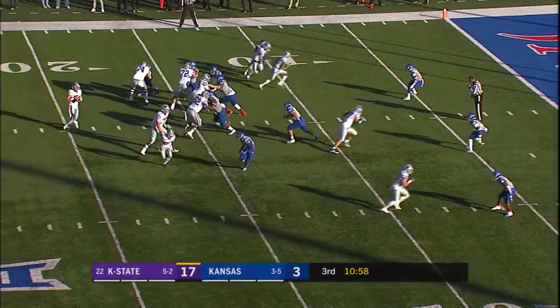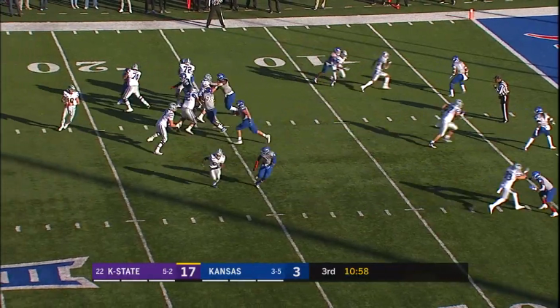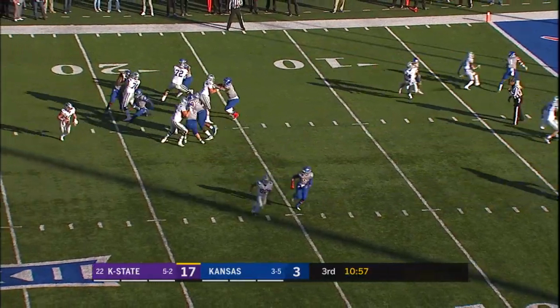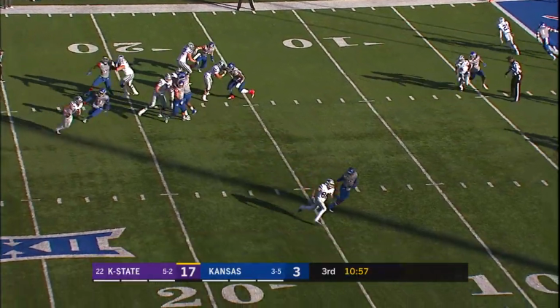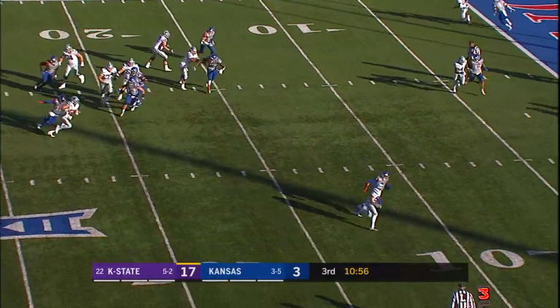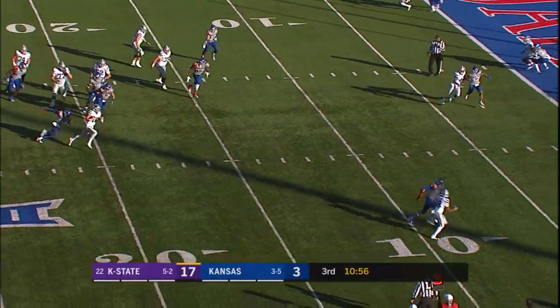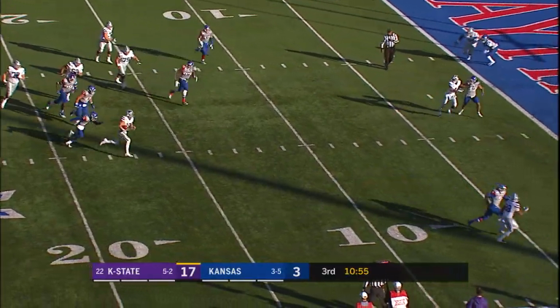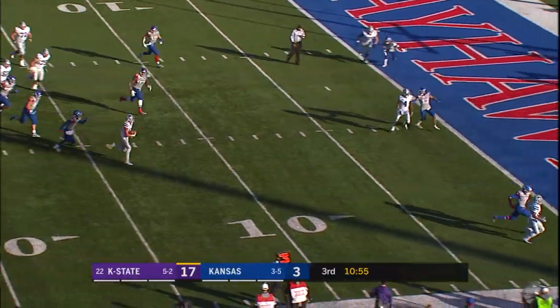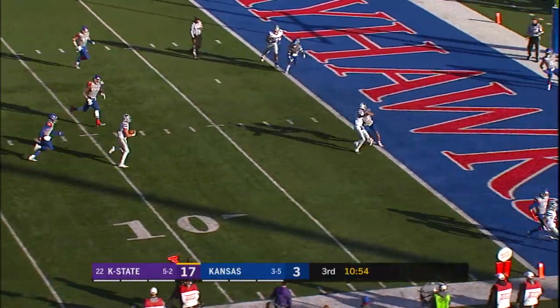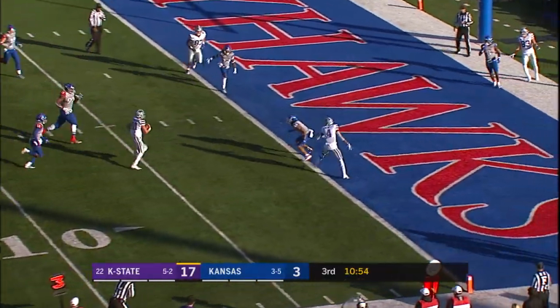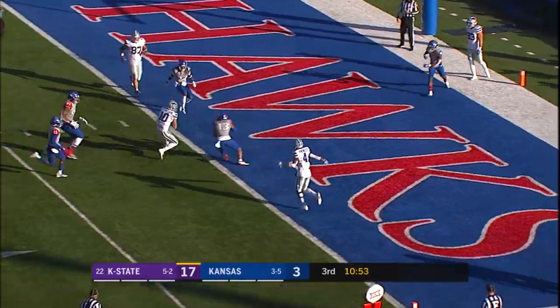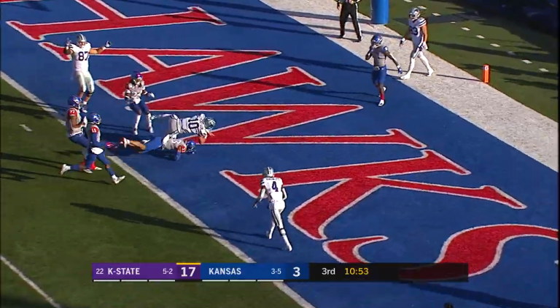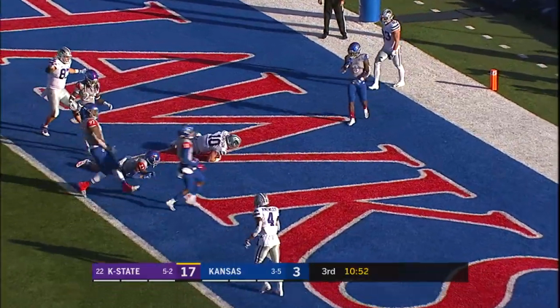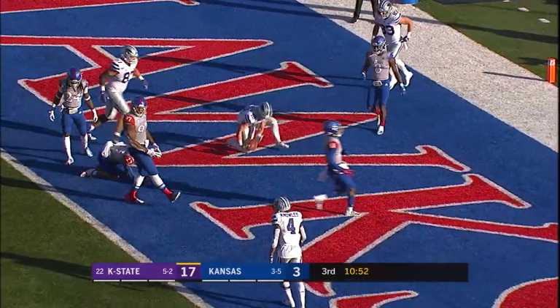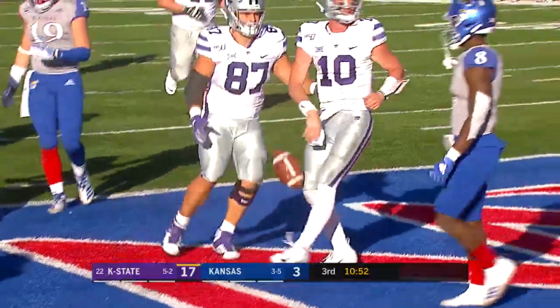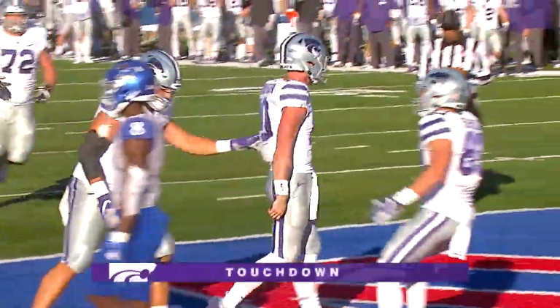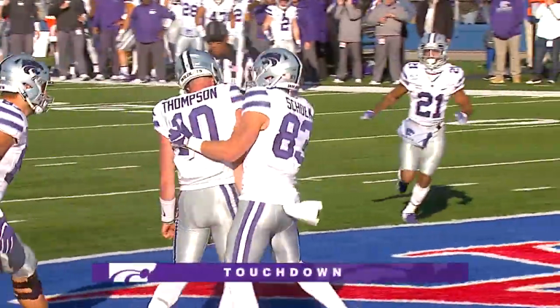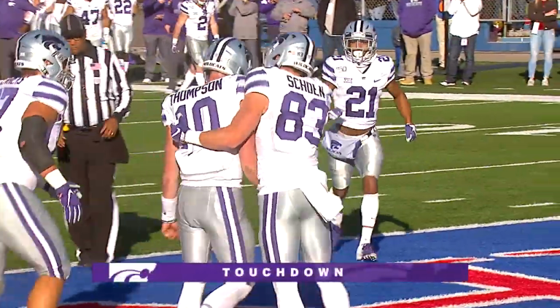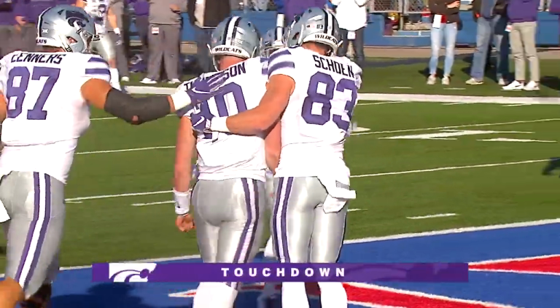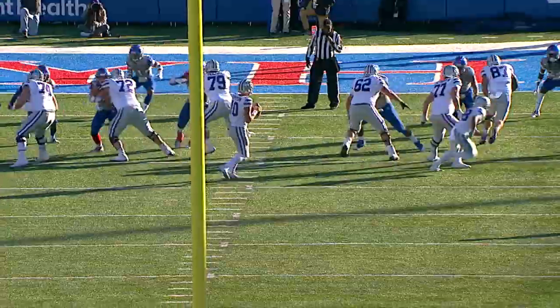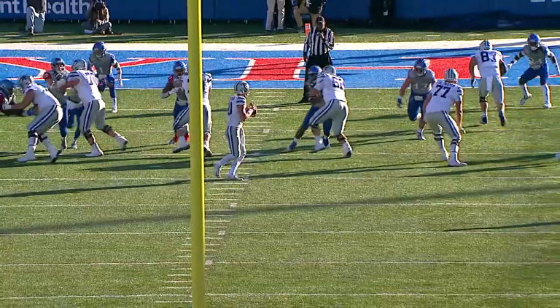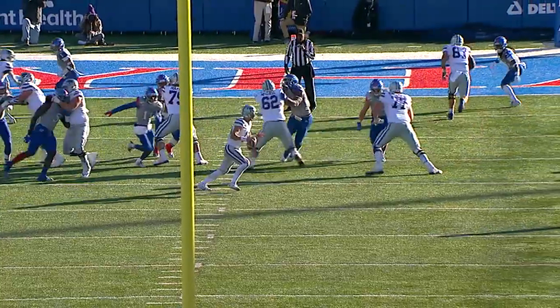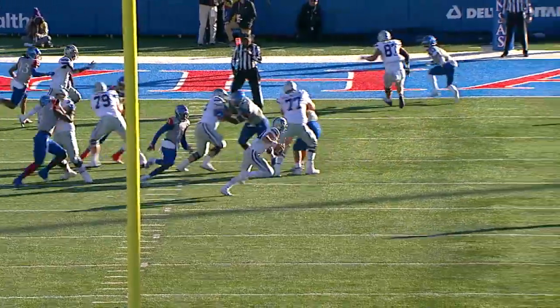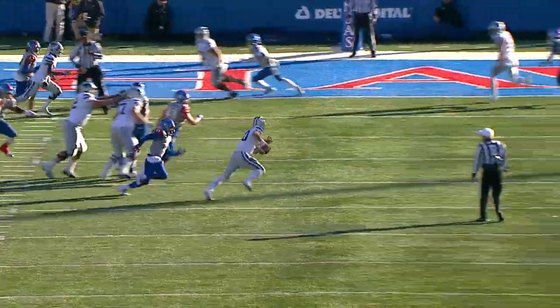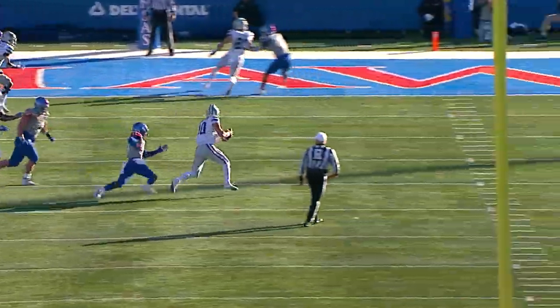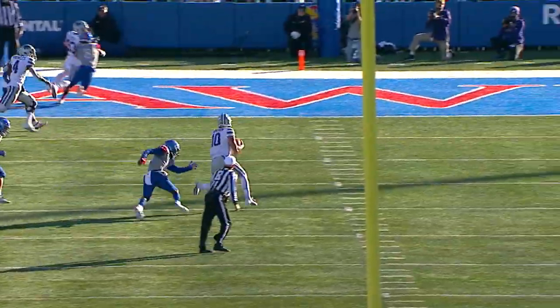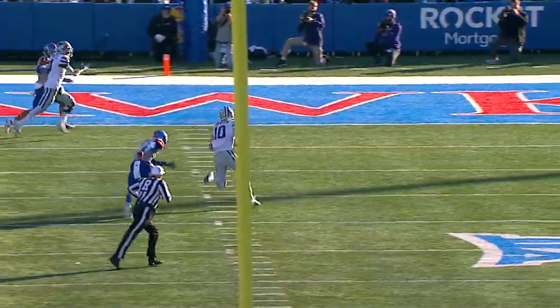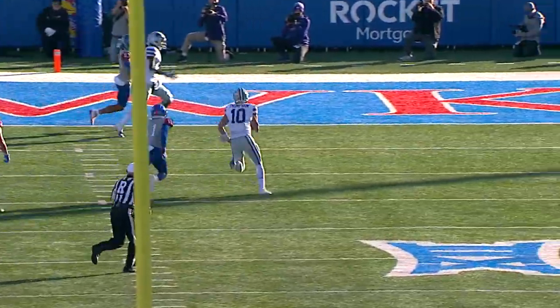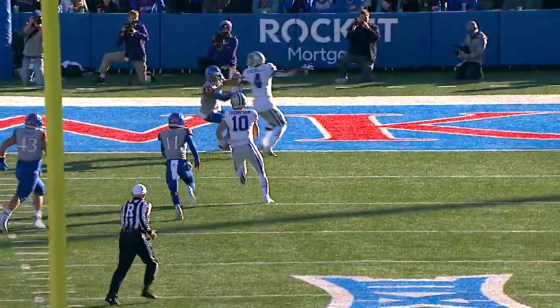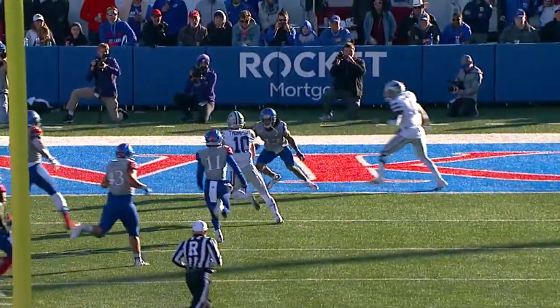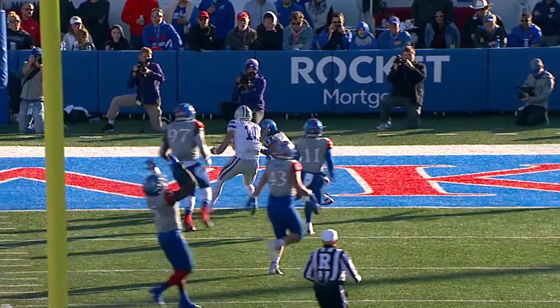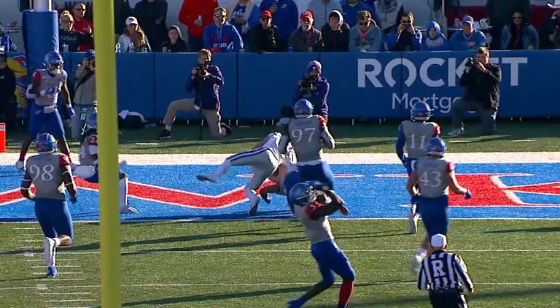Back to throw is Thompson, here come the Jayhawks — Thompson is going to run, he is at the 10, to the 5, he got in there! Touchdown Kansas State, the Wildcats score, and it is 23-3. What a play by Skyler Thompson running to the right.